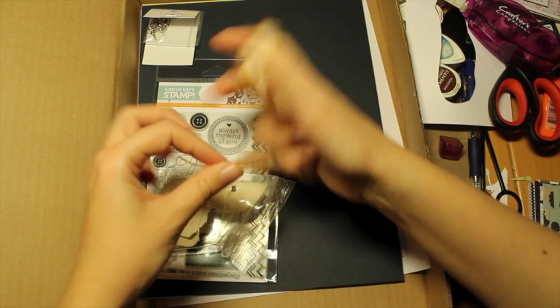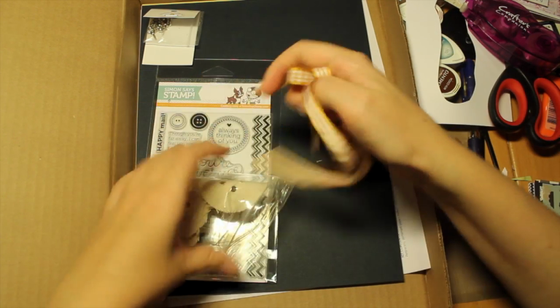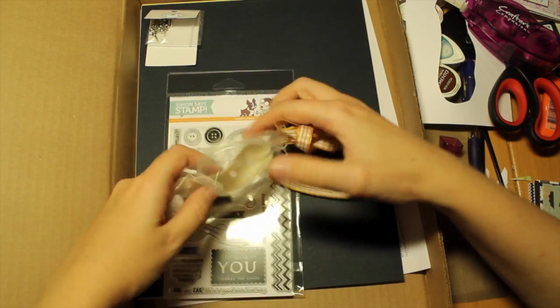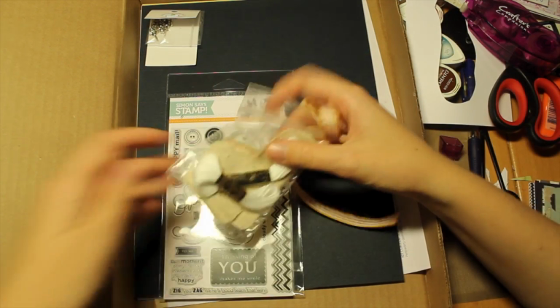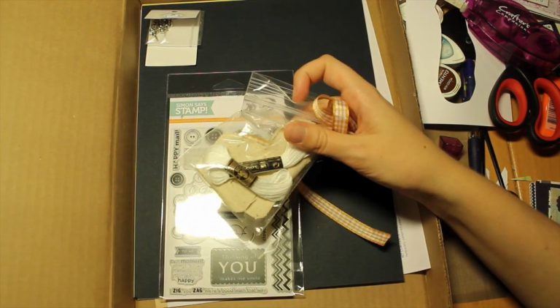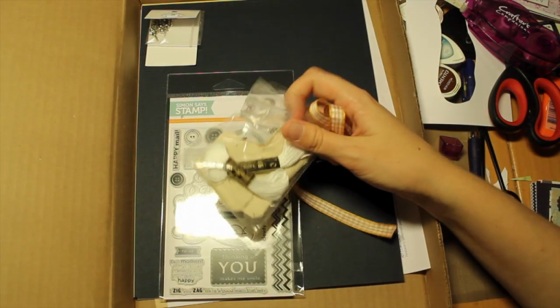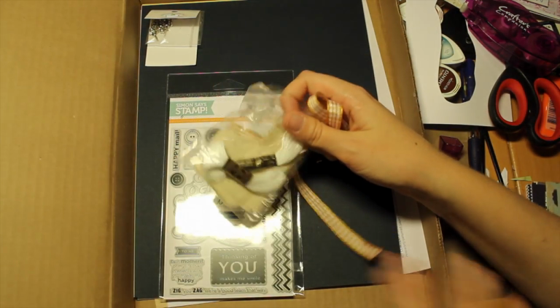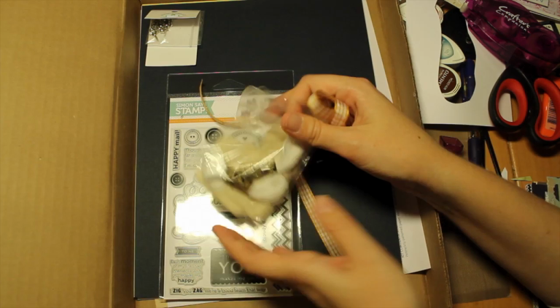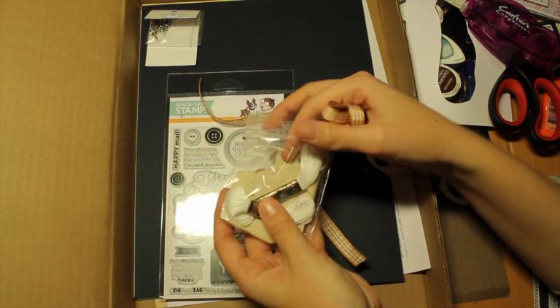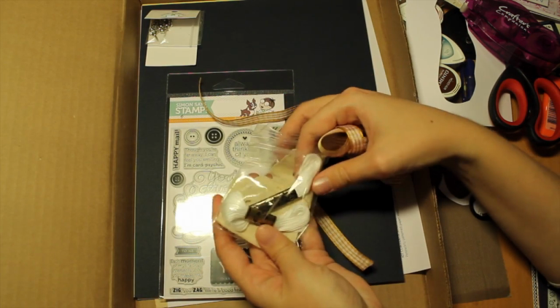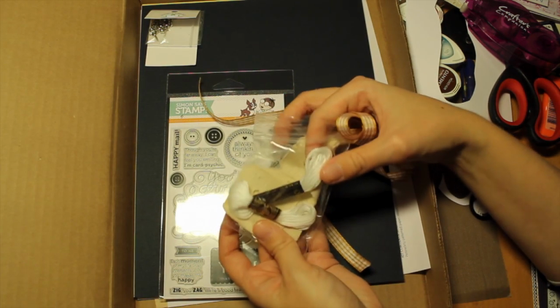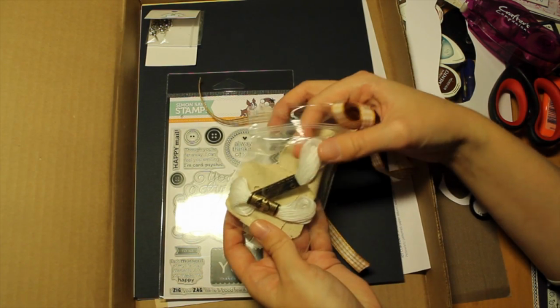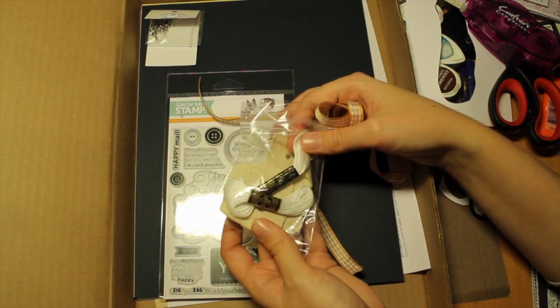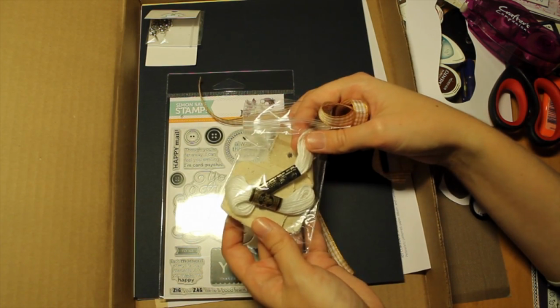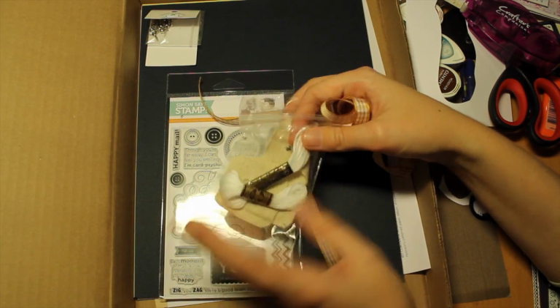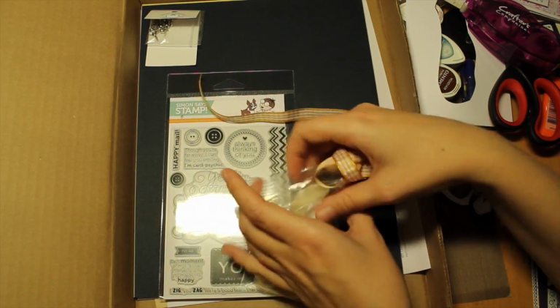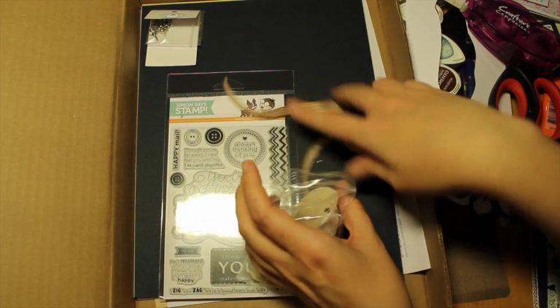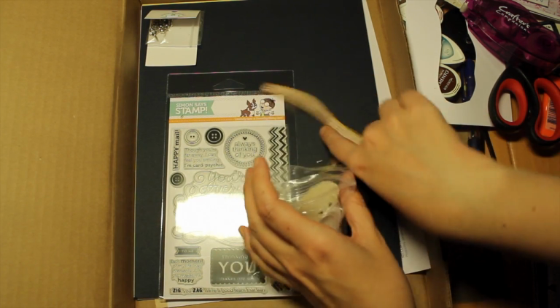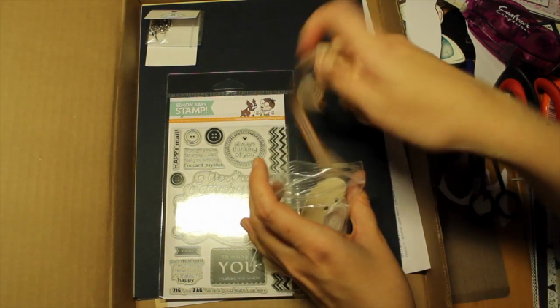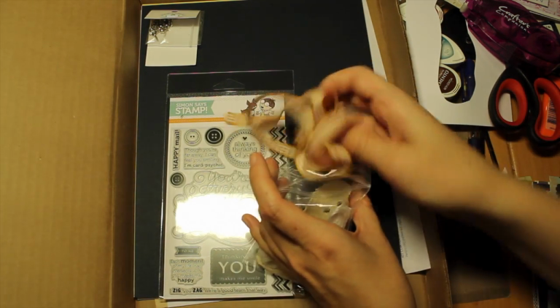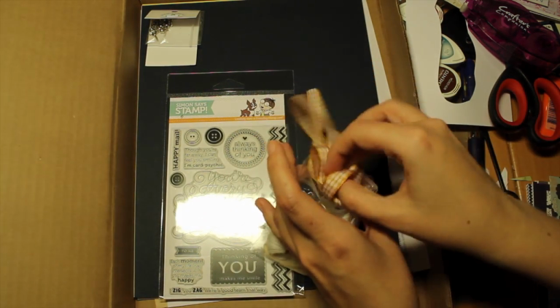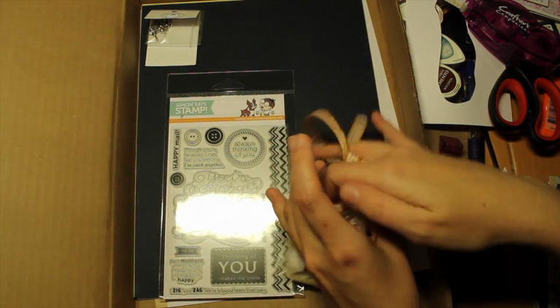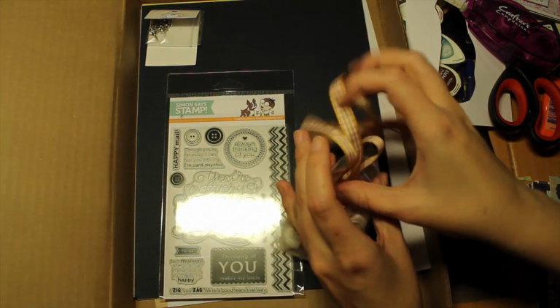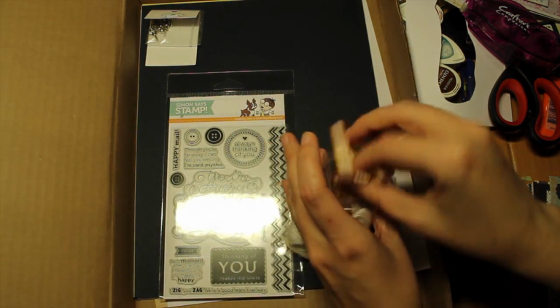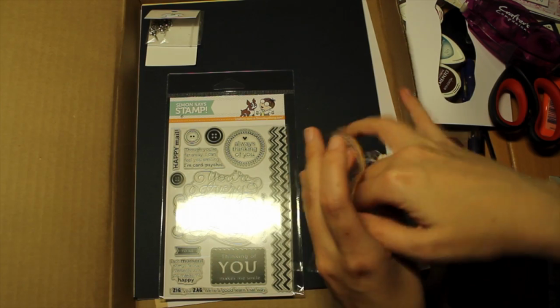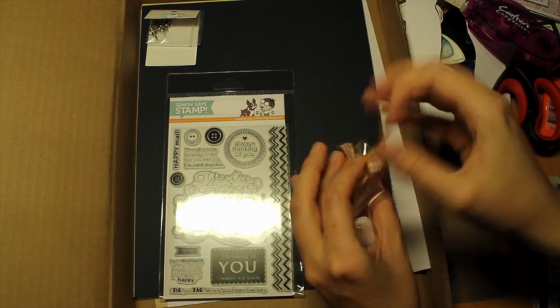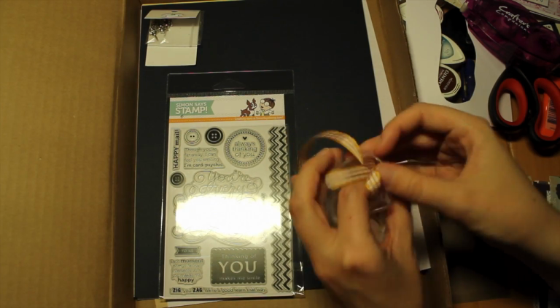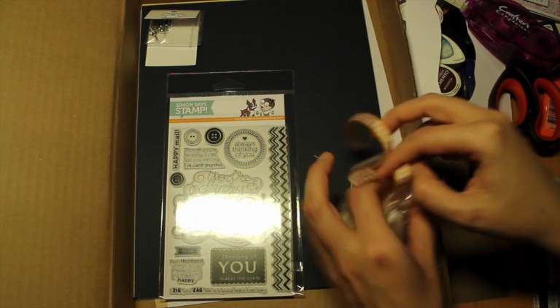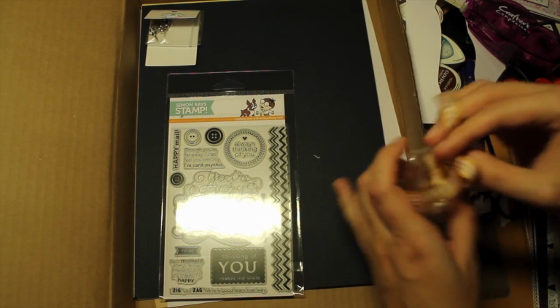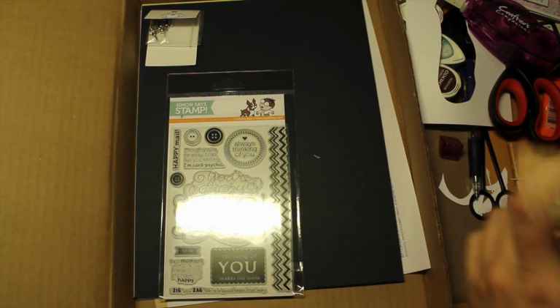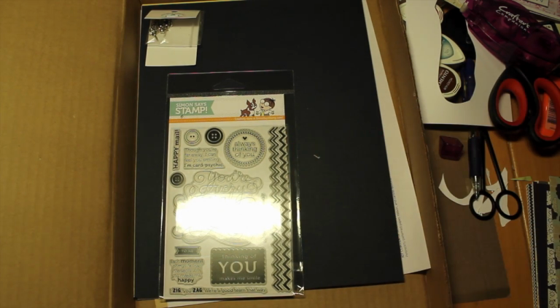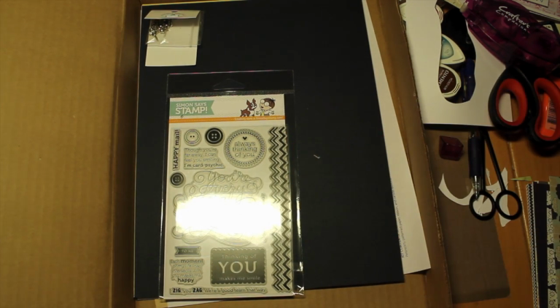And you get a DMC skein of embroidery thread.